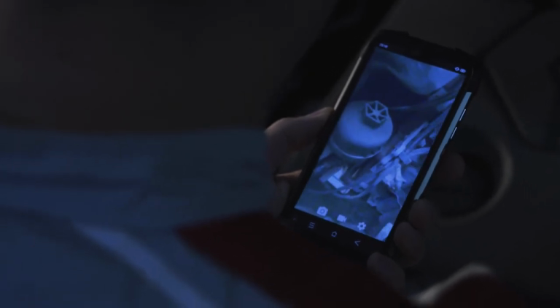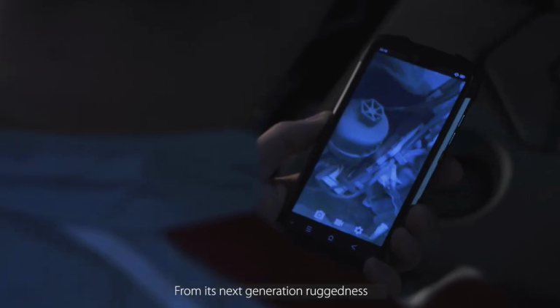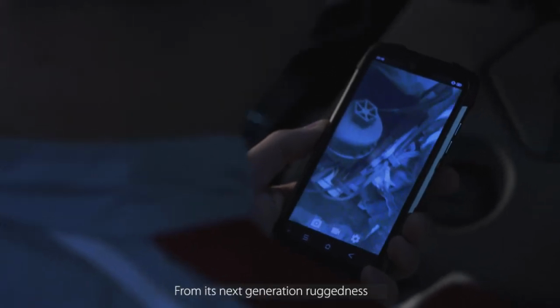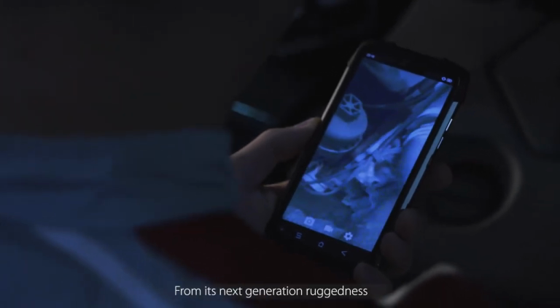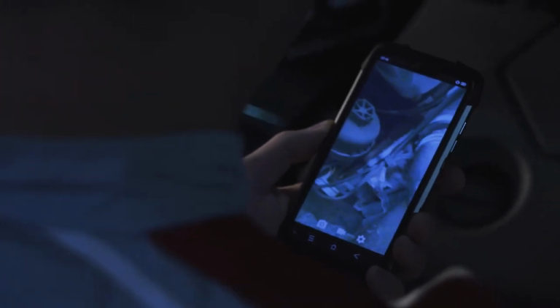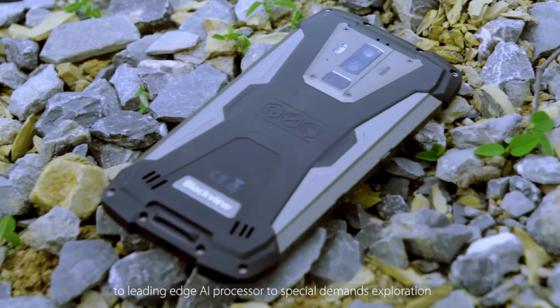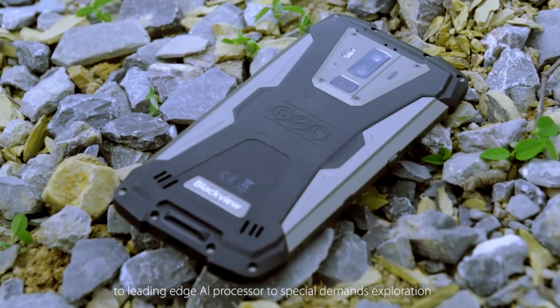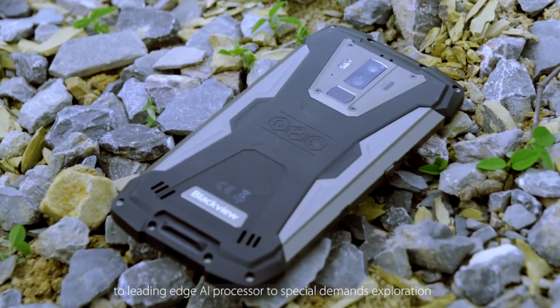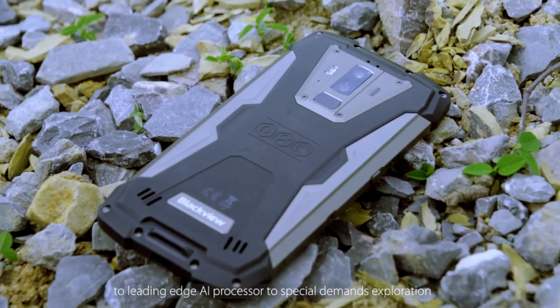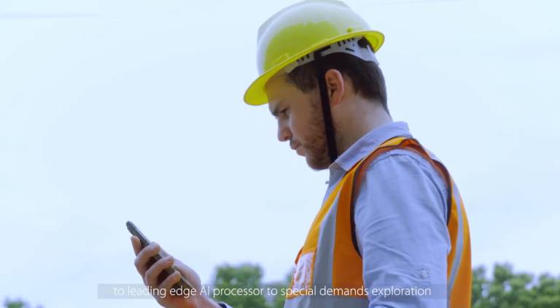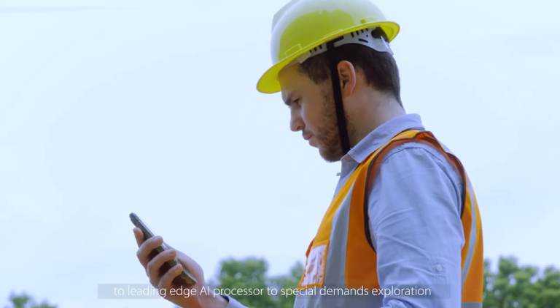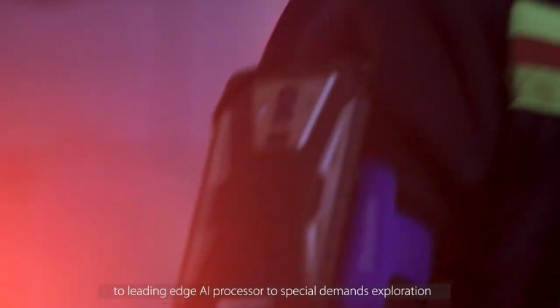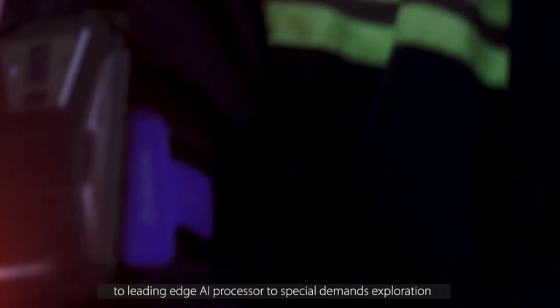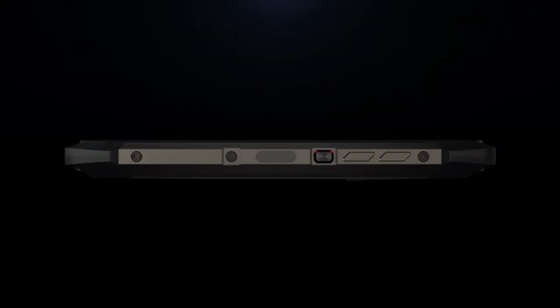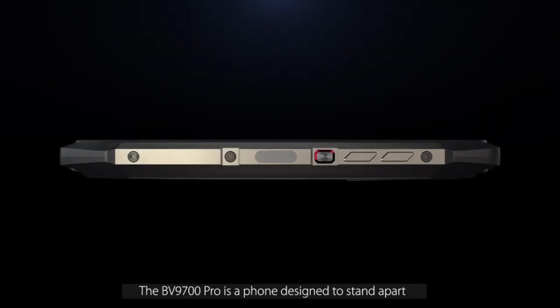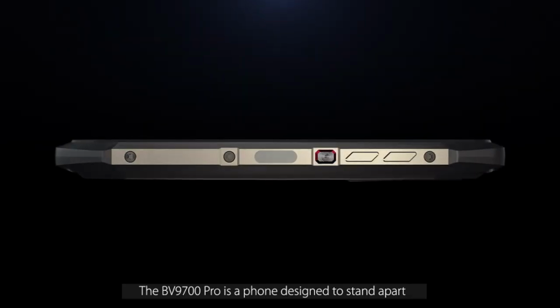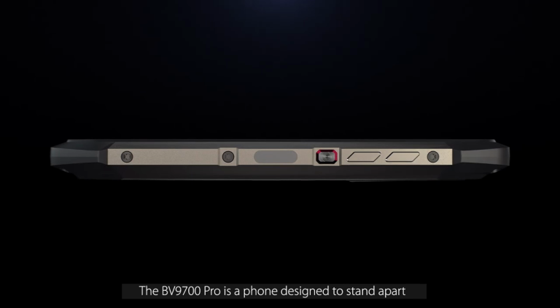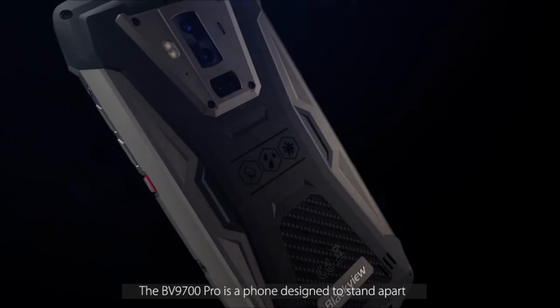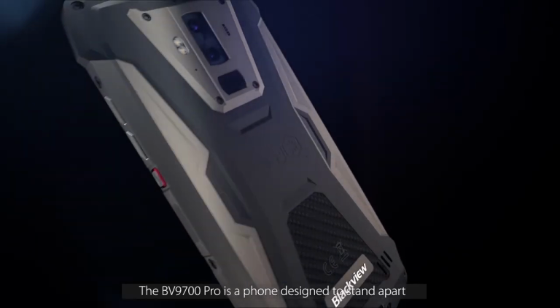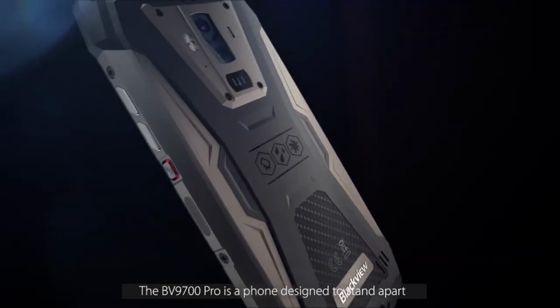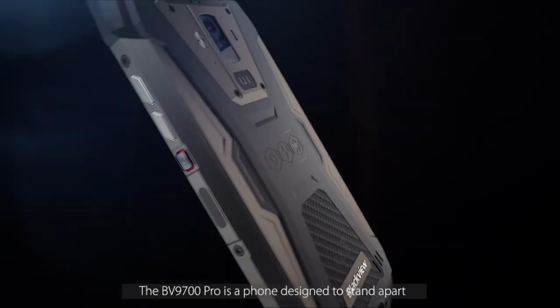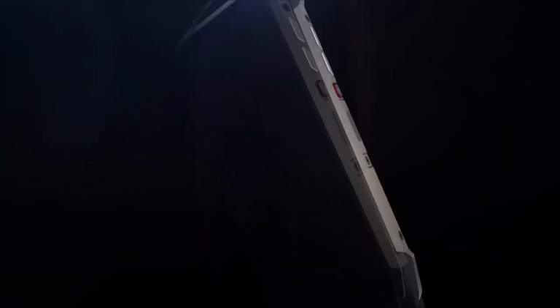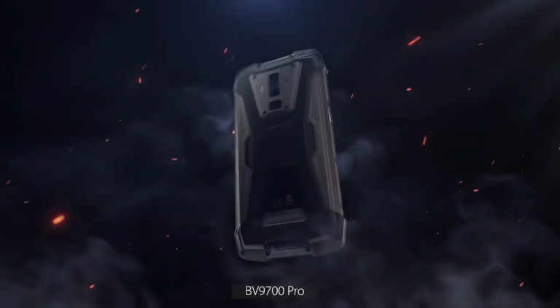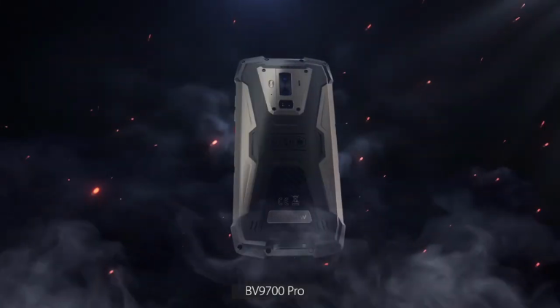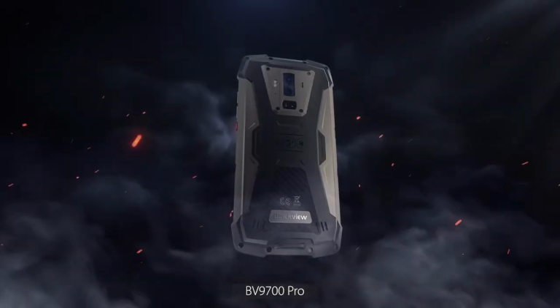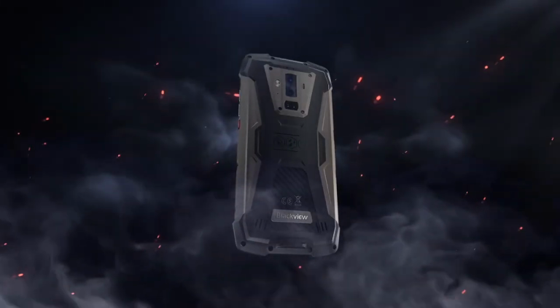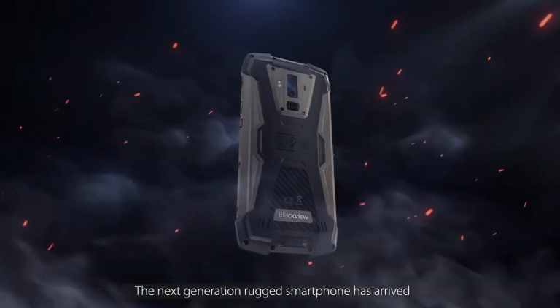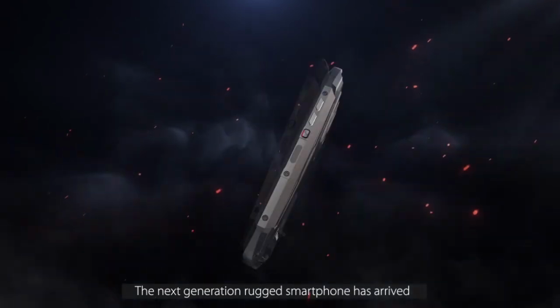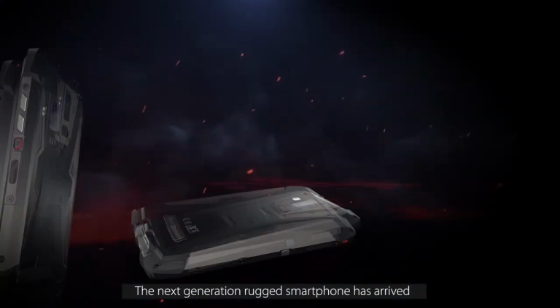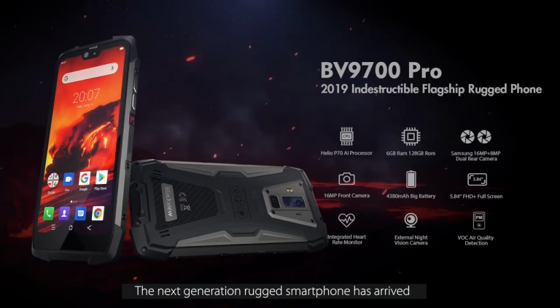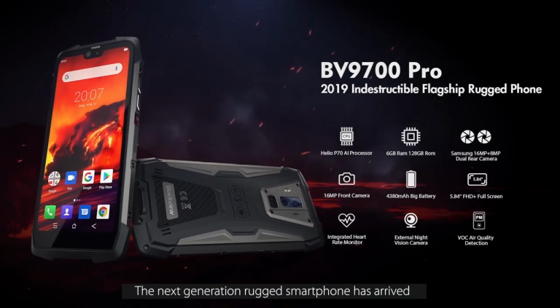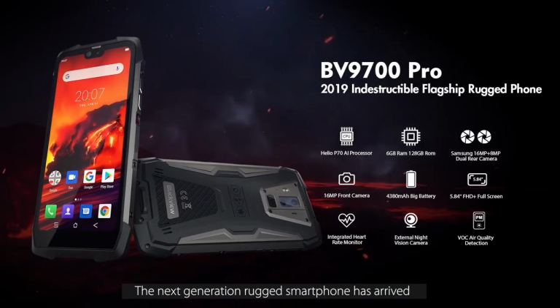From its next generation ruggedness to leading edge AI processor, its special demands exploration. The BV9700 PRO is a phone designed to stand apart. The next generation rugged smartphone has arrived.